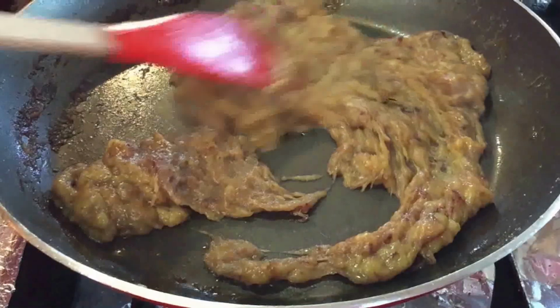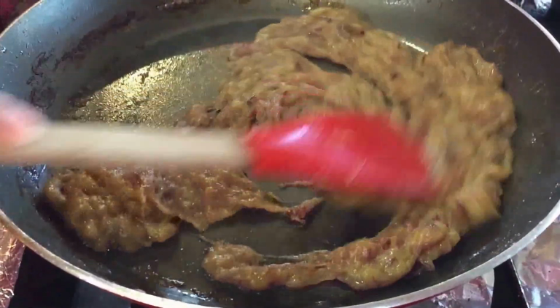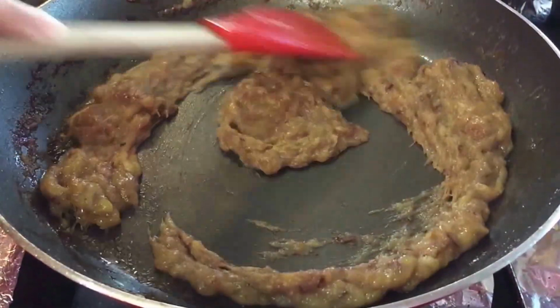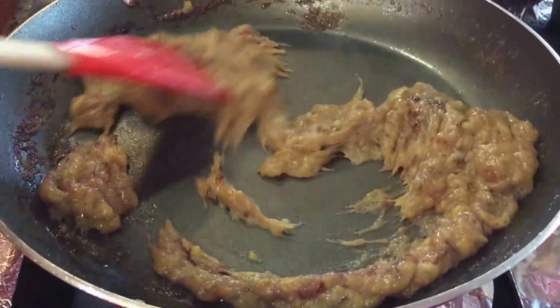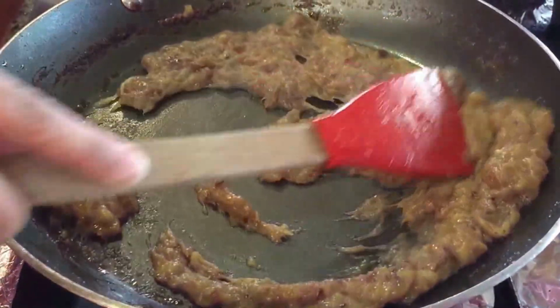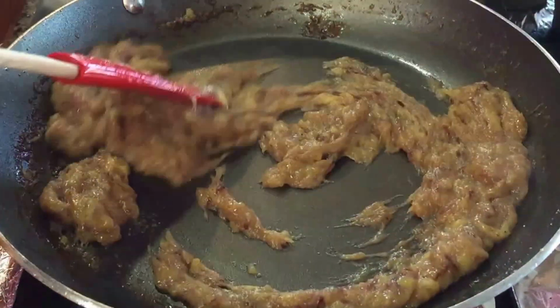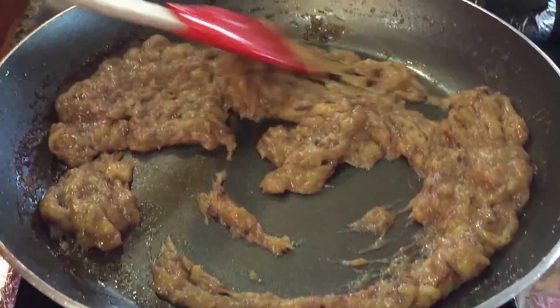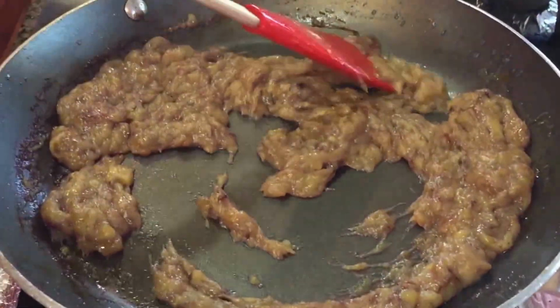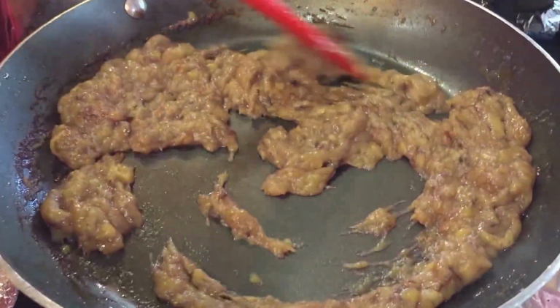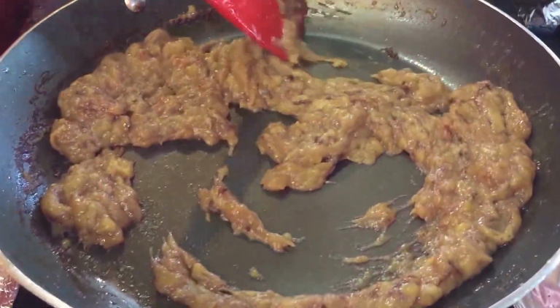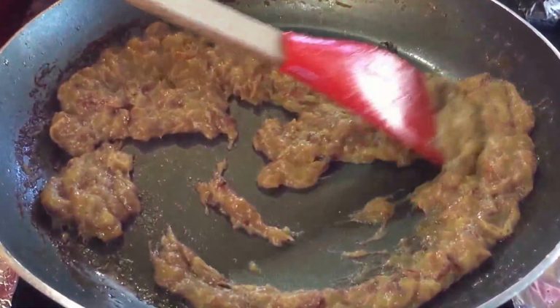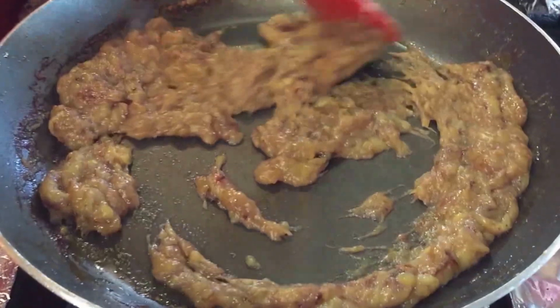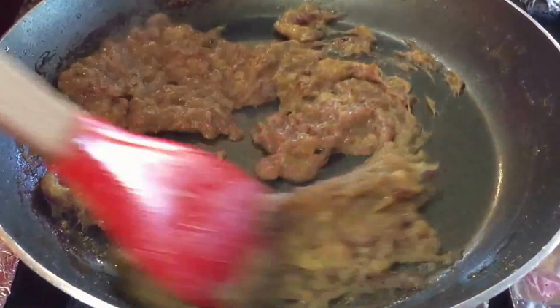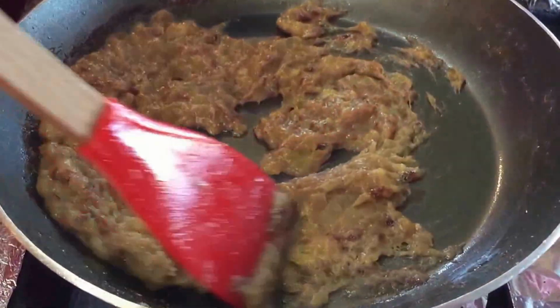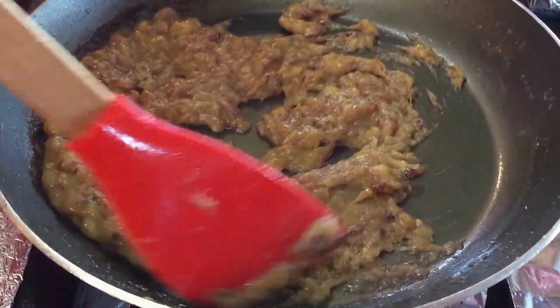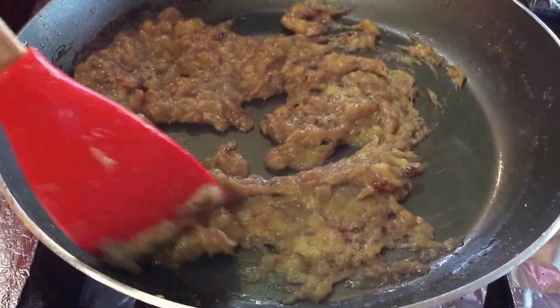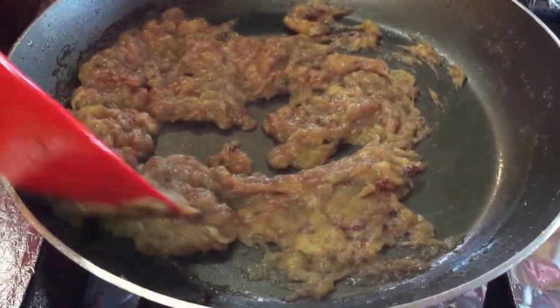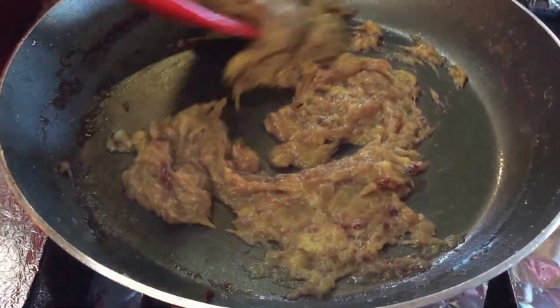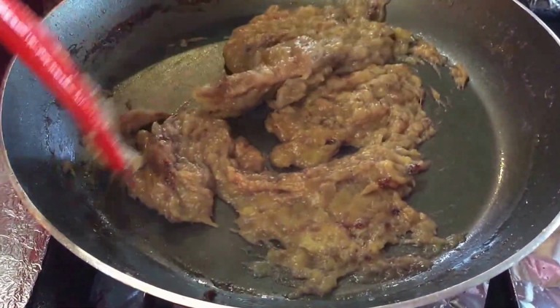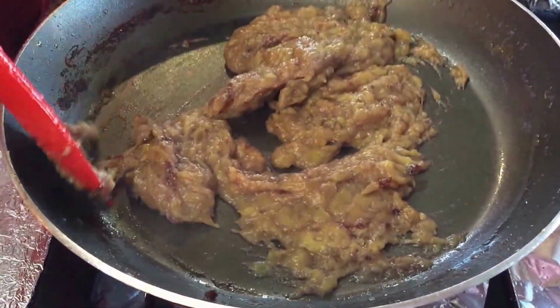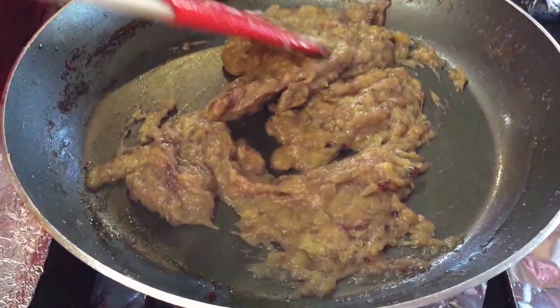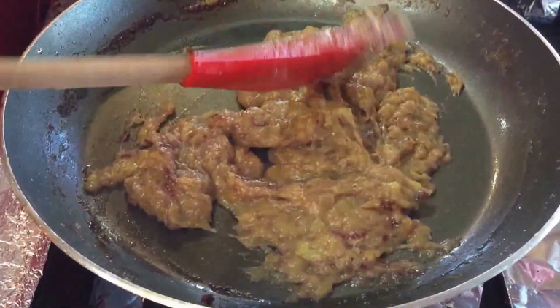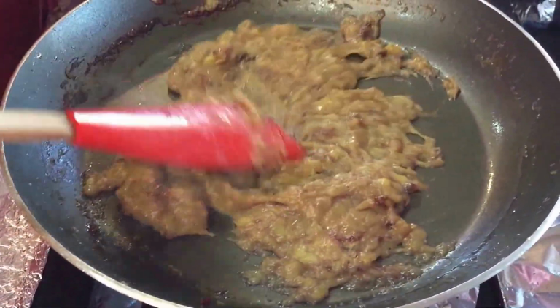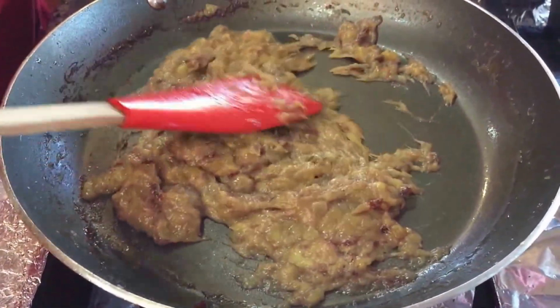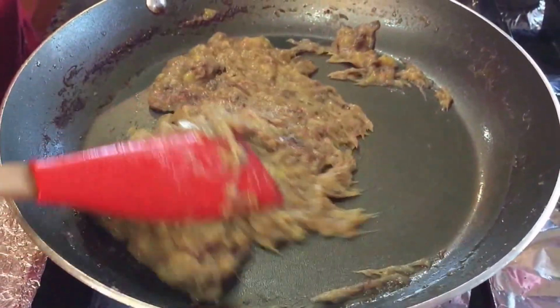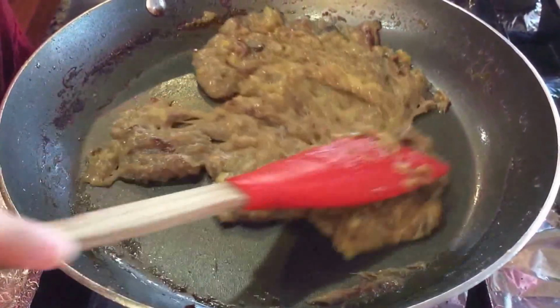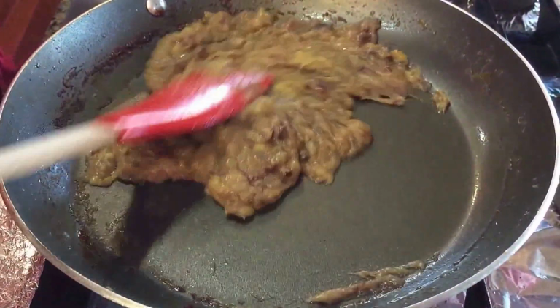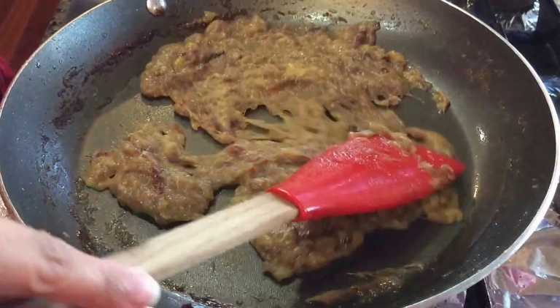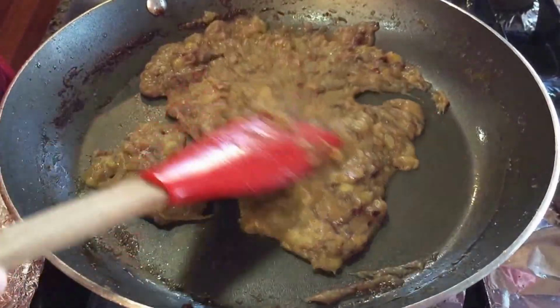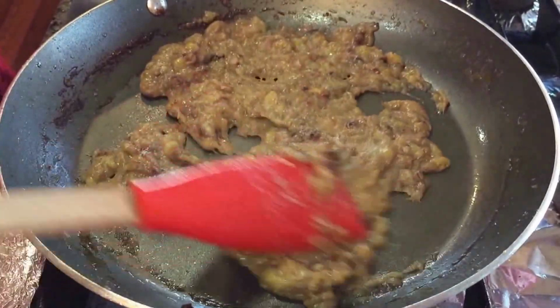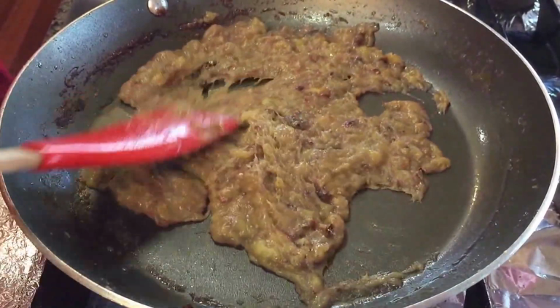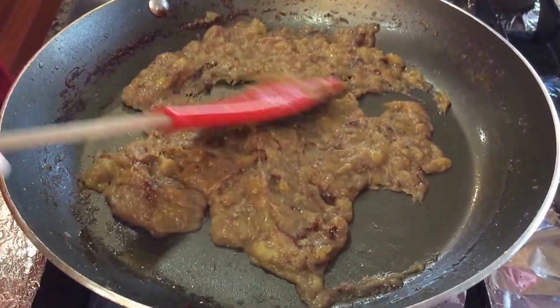So after 10 minutes, look at what we have. This is why I used a bigger pan — because I always like to cook it in one layer. It just becomes brown quicker that way.